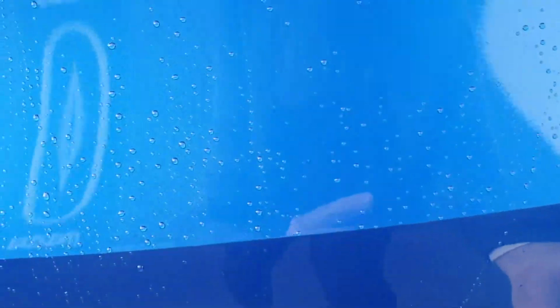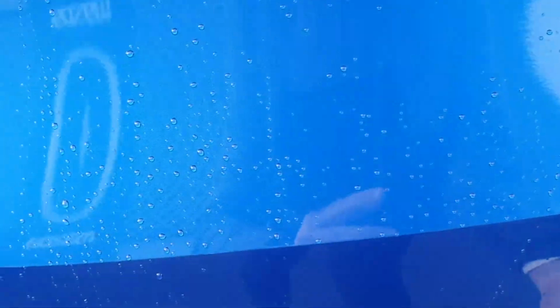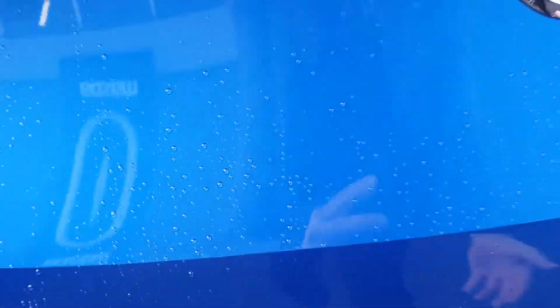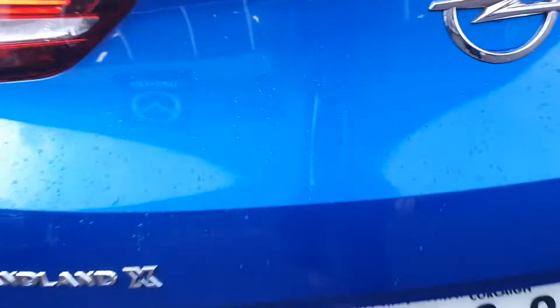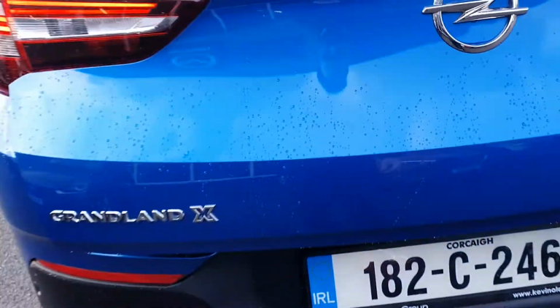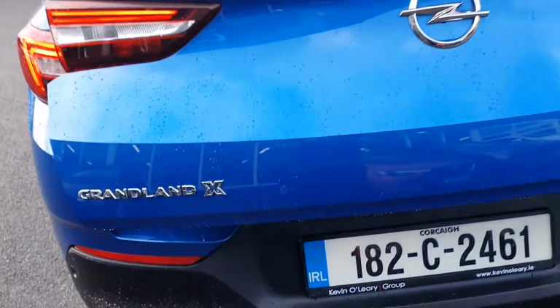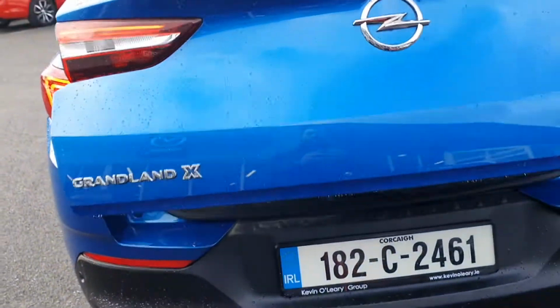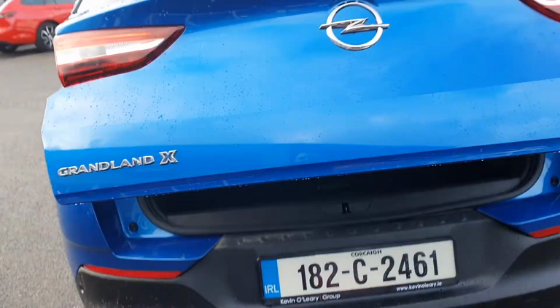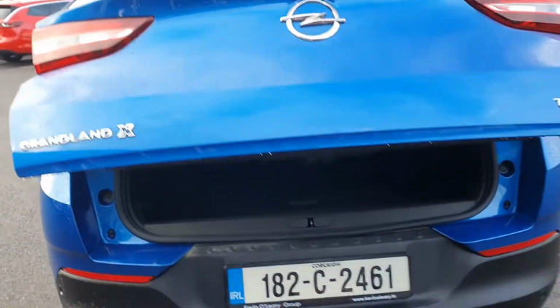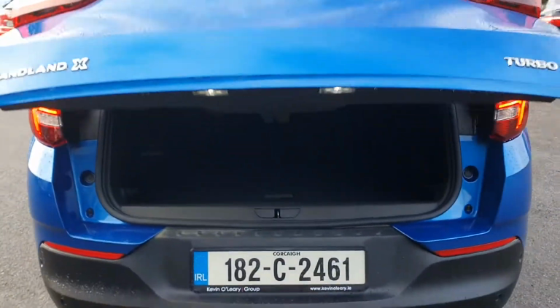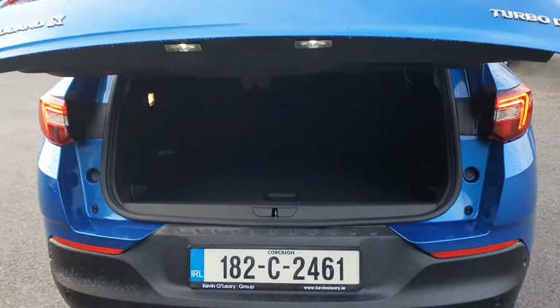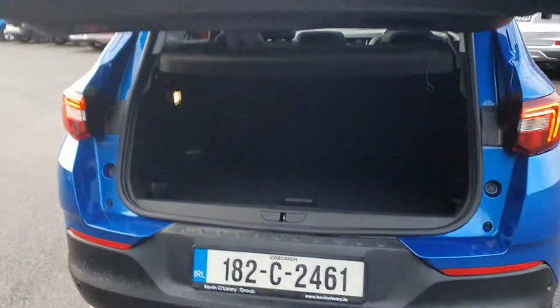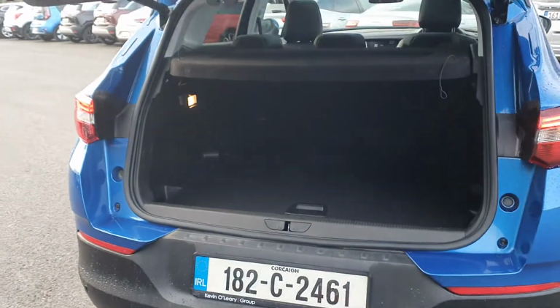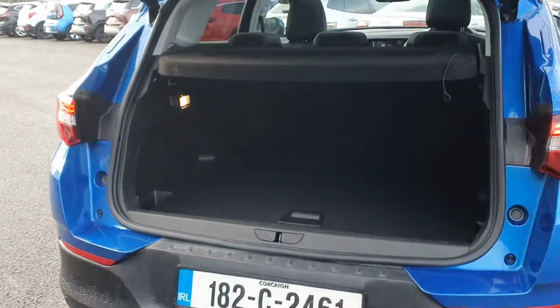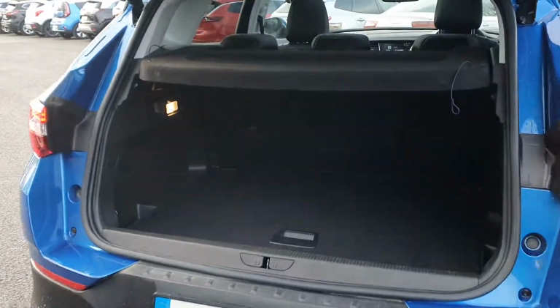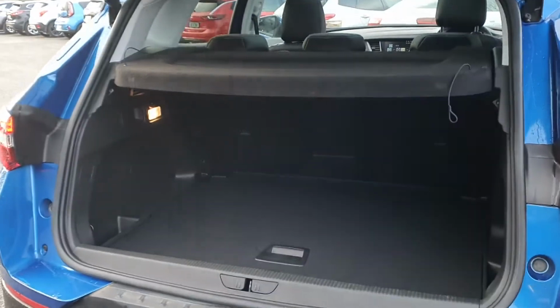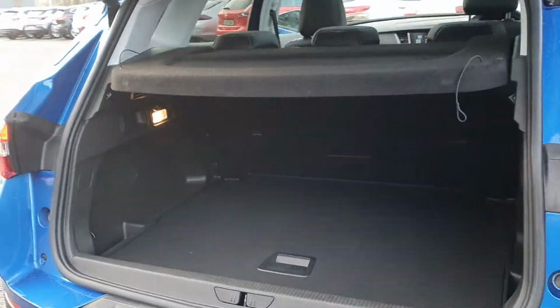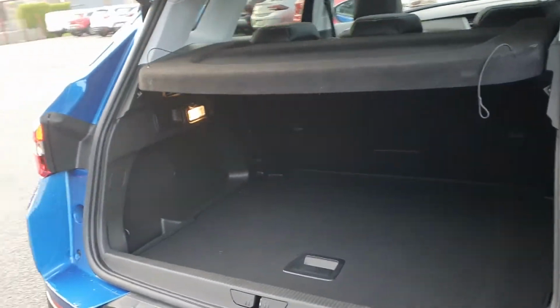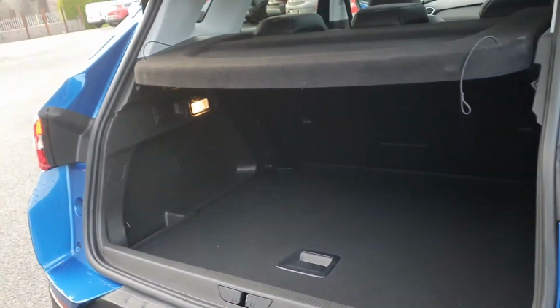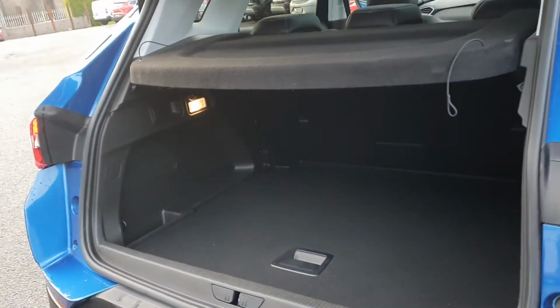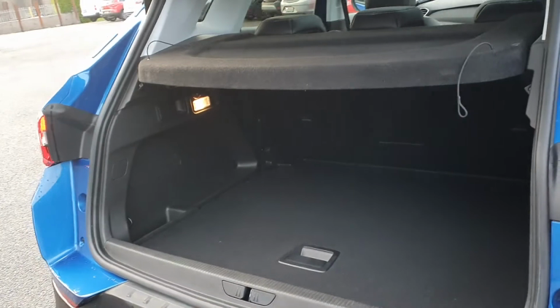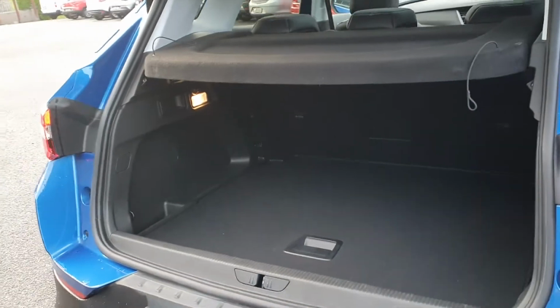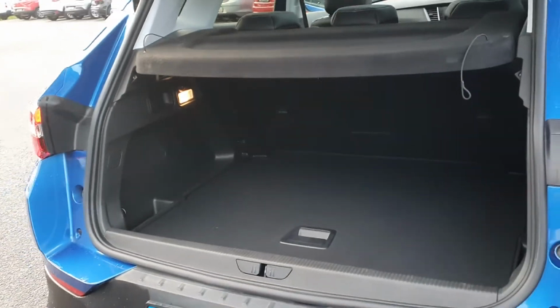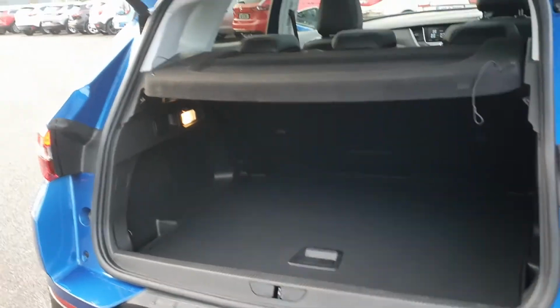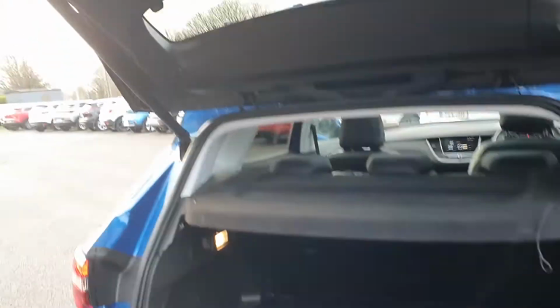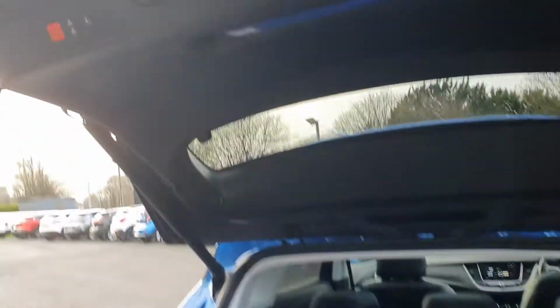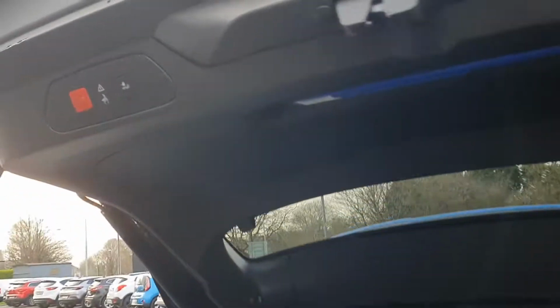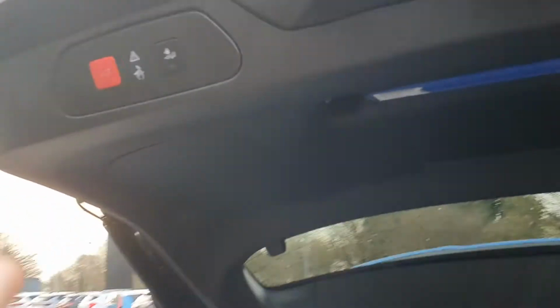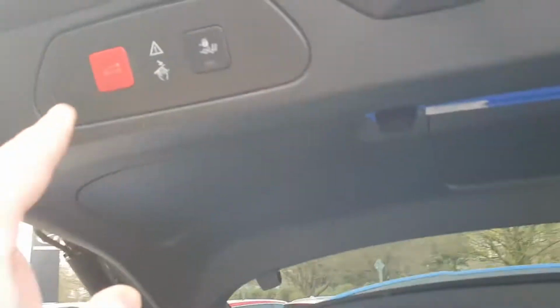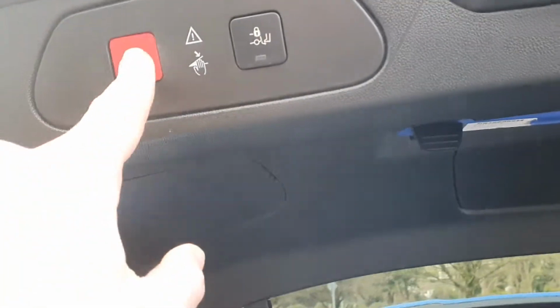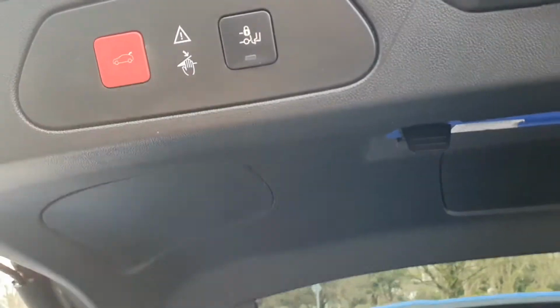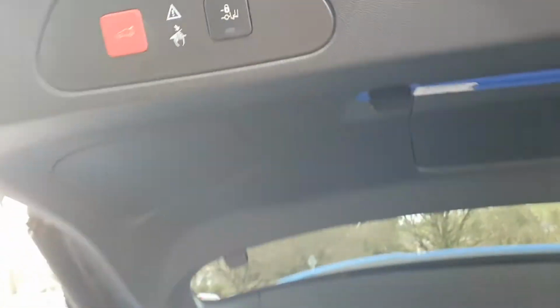You also have an electric tailgate — press the button and it opens automatically for you. There's loads of space inside the boot. When you close the boot, just press this button up here.